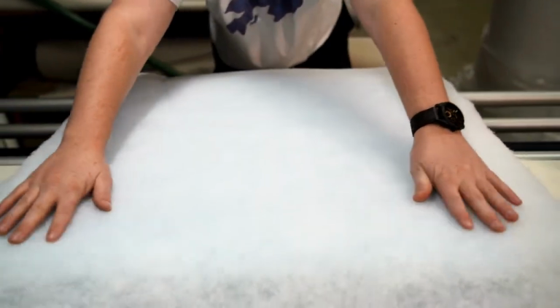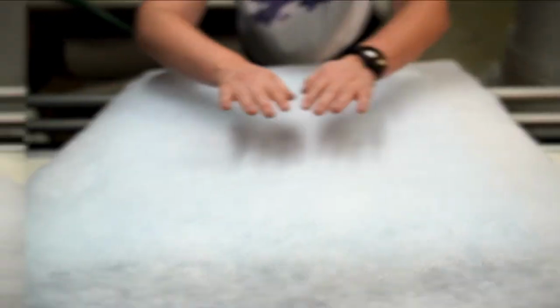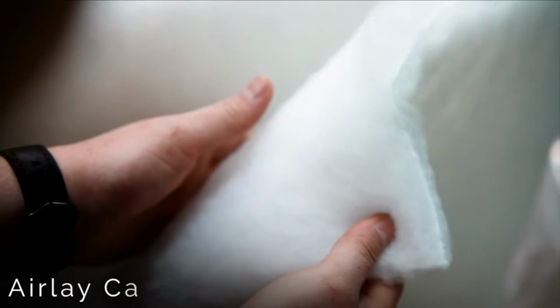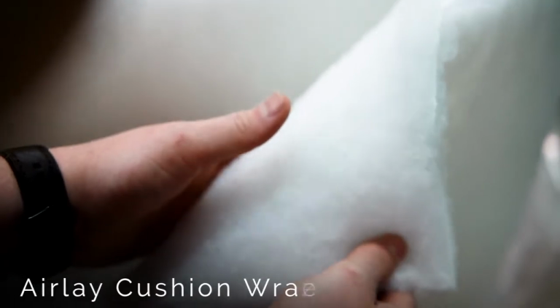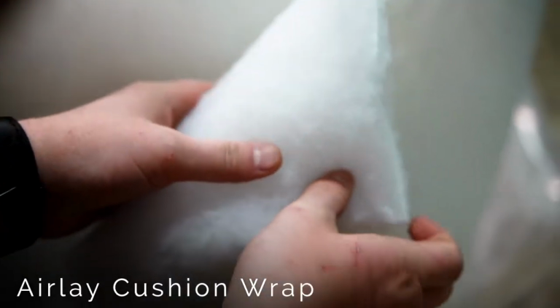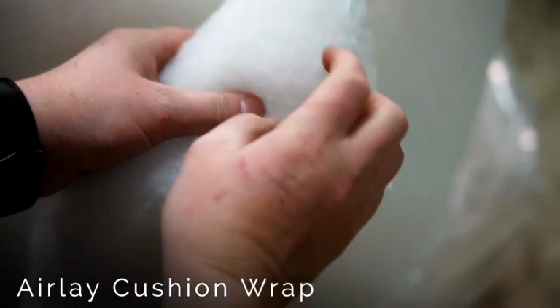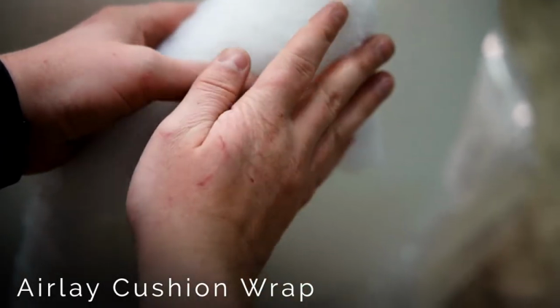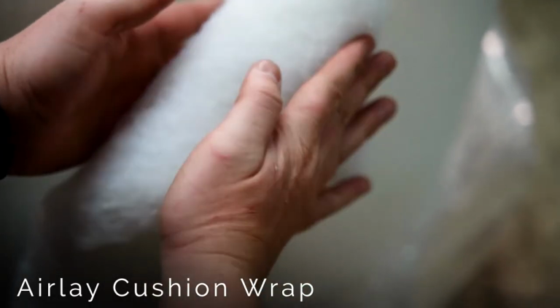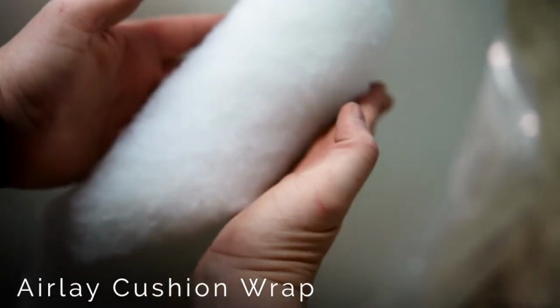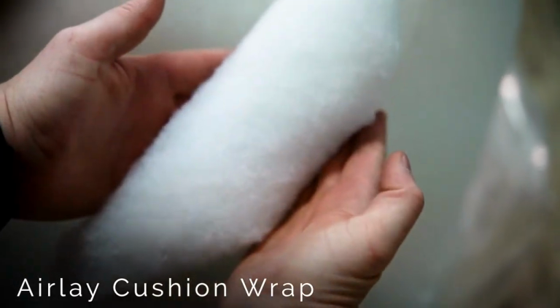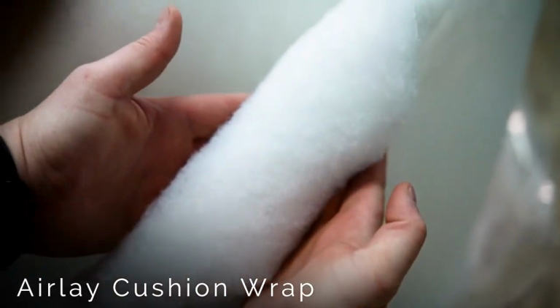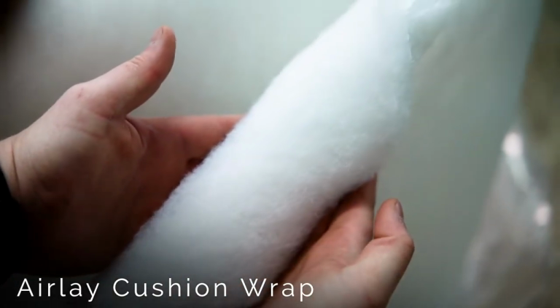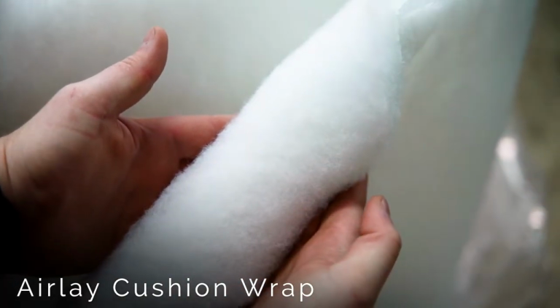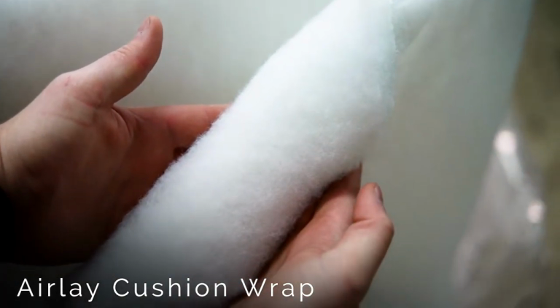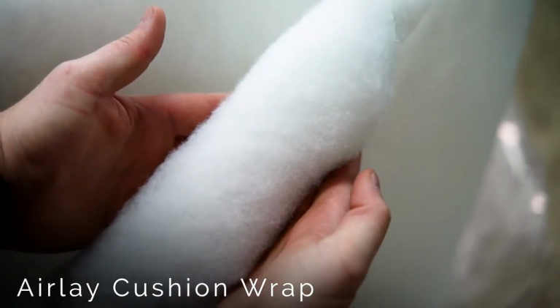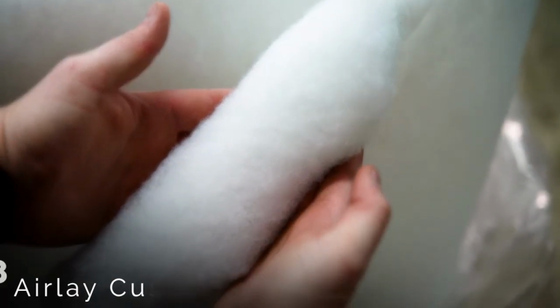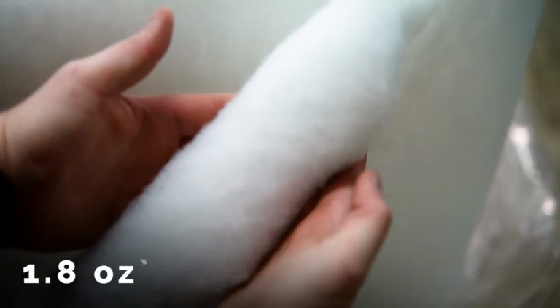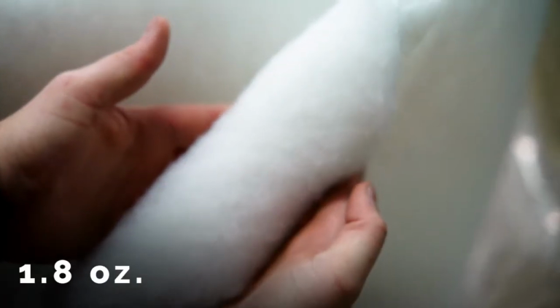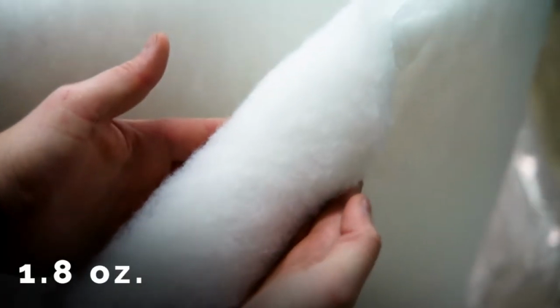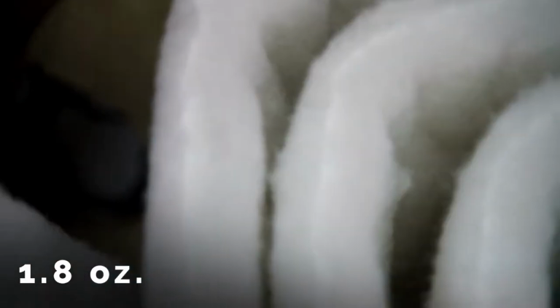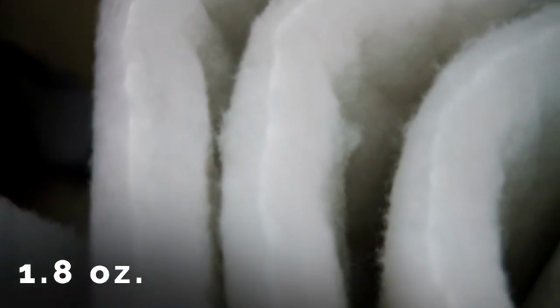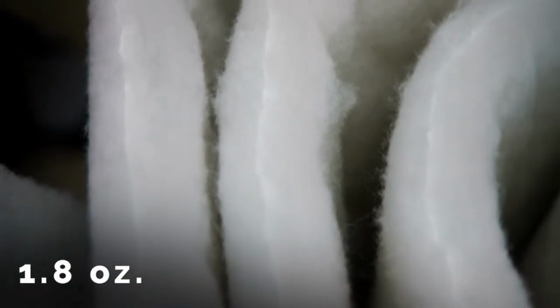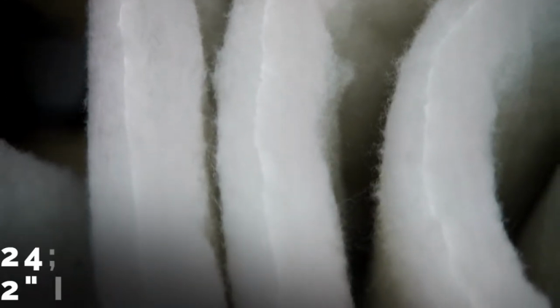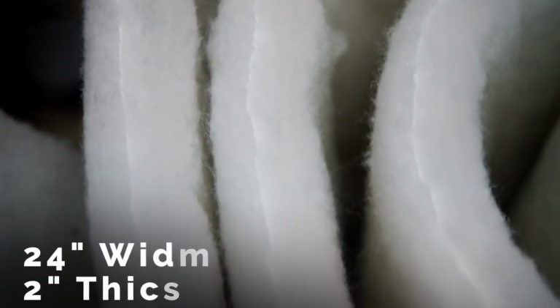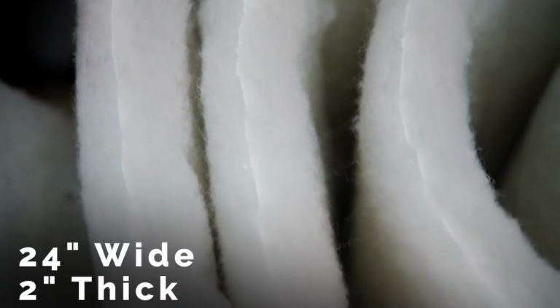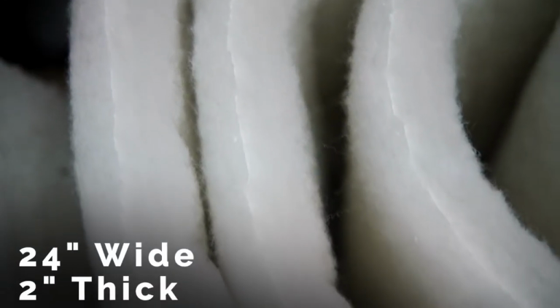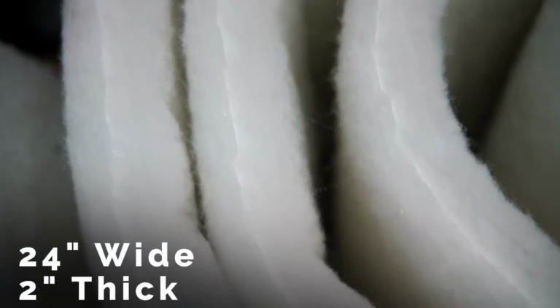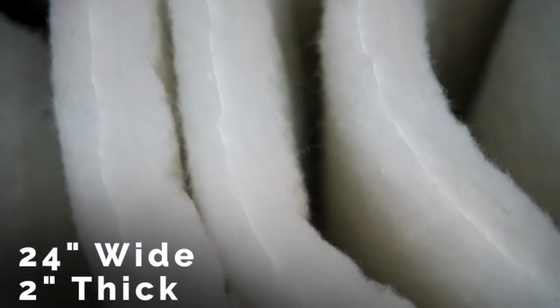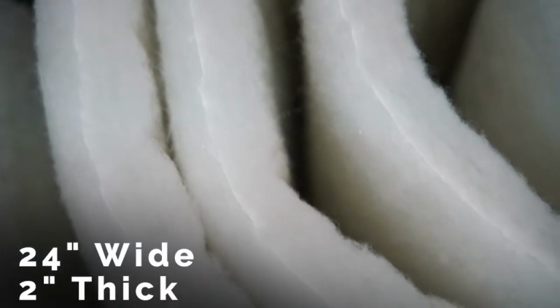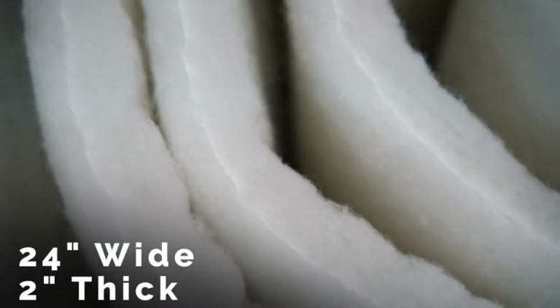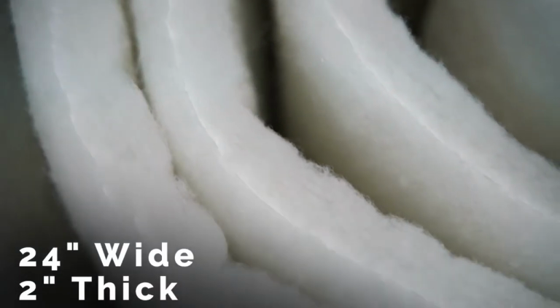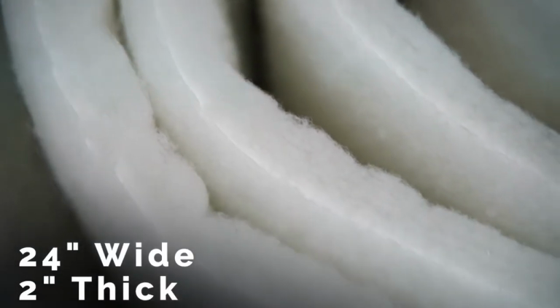For outdoor cushions, we recommend our Air Lay wraps. Air Lay is a denser product at 1.8 ounces and it comes in 24 inches wide and approximately 2 inches thick.